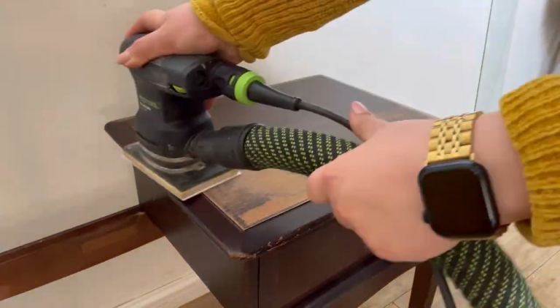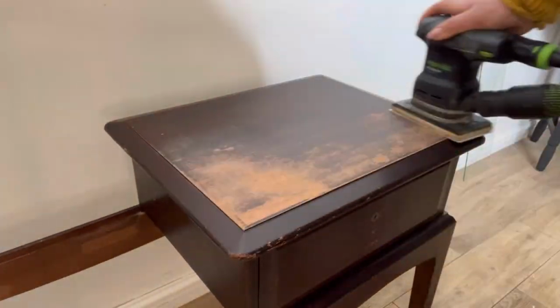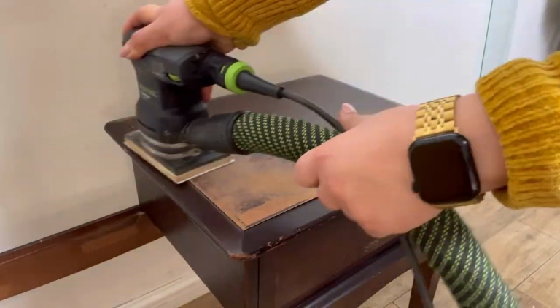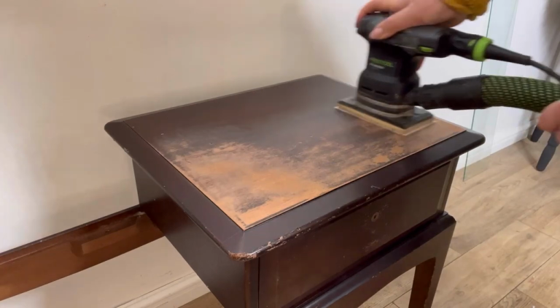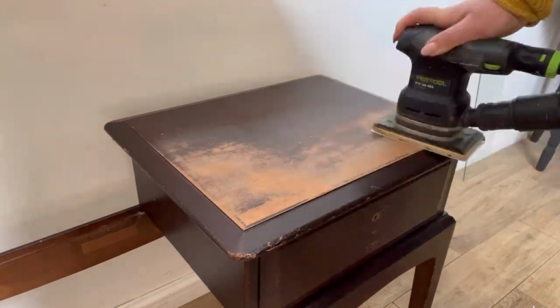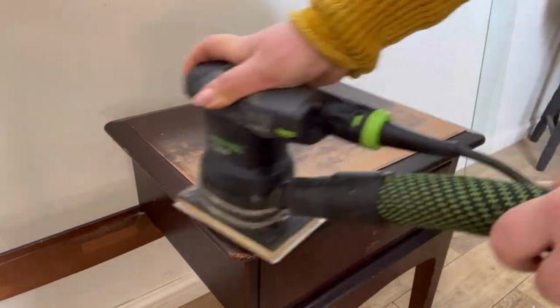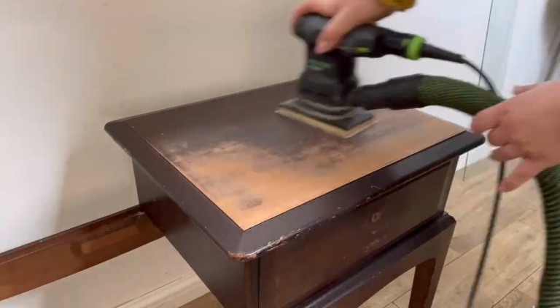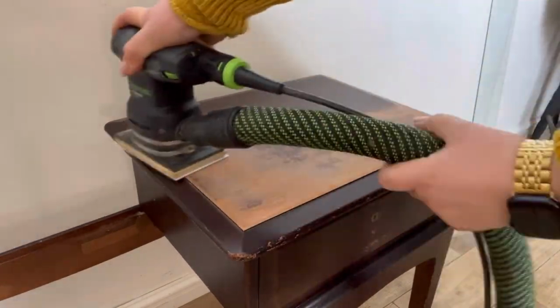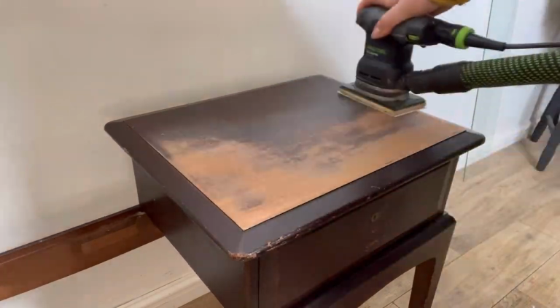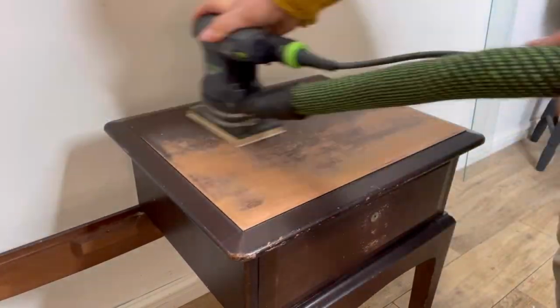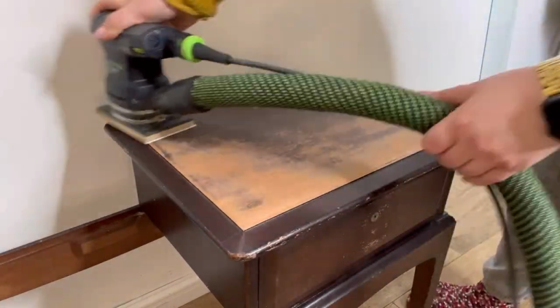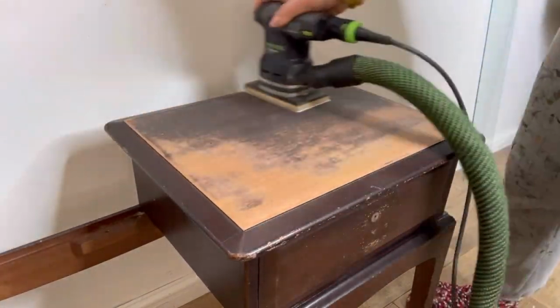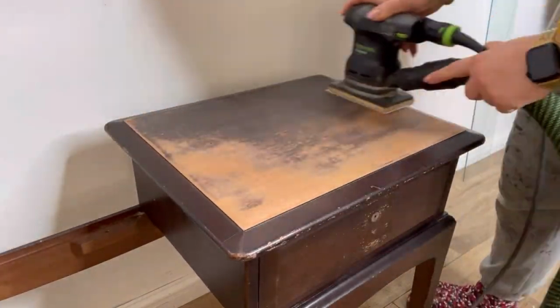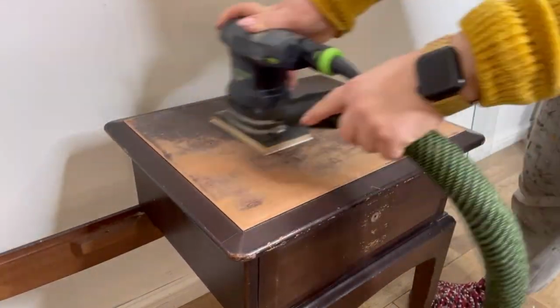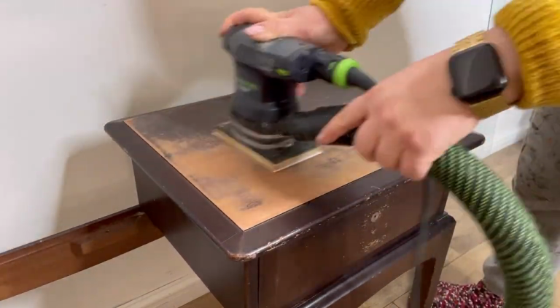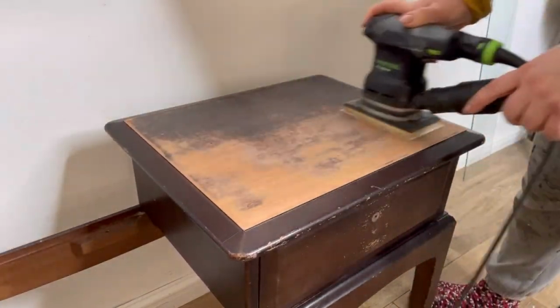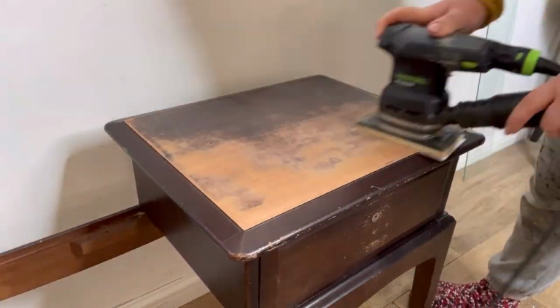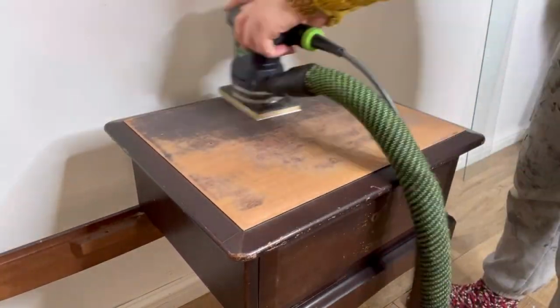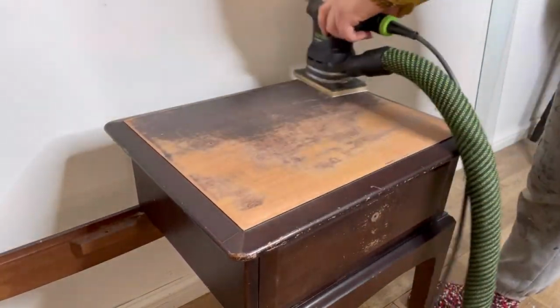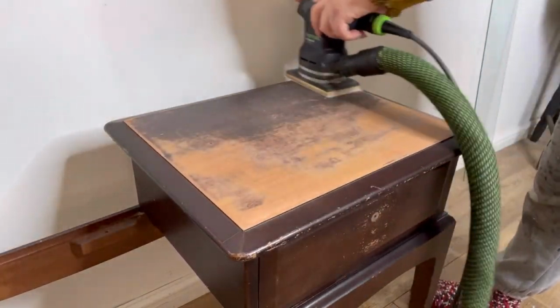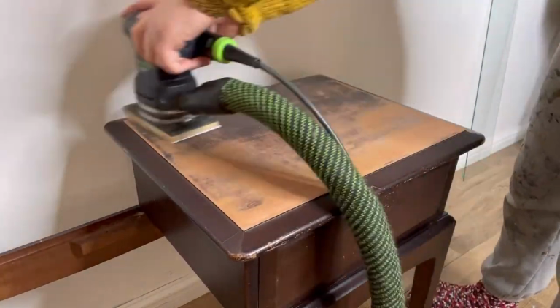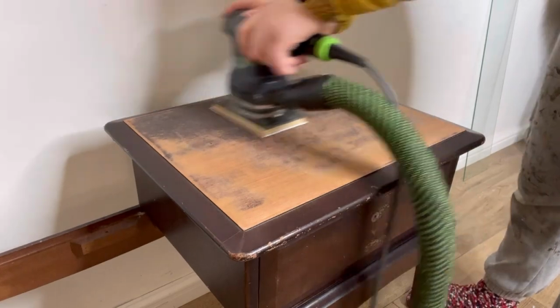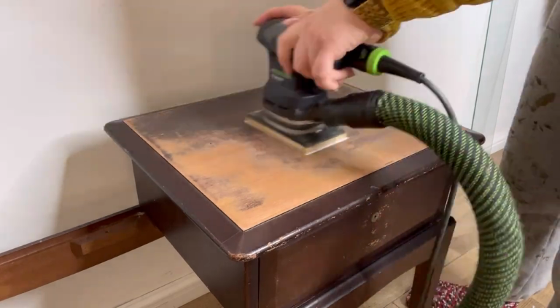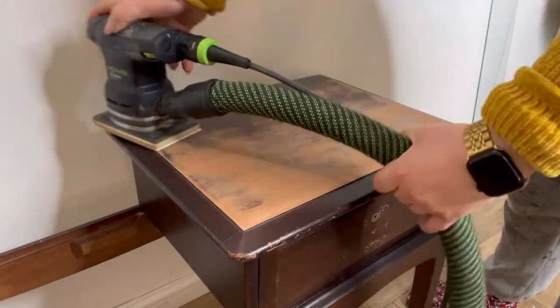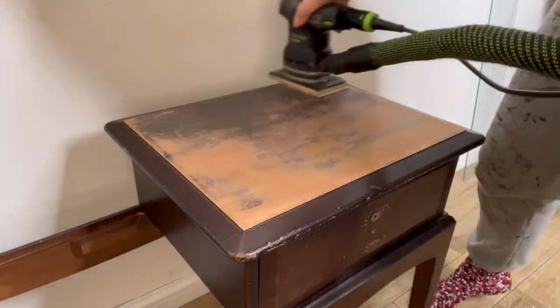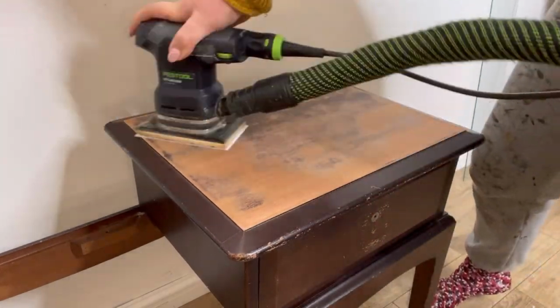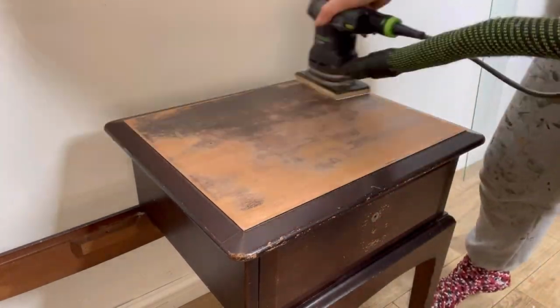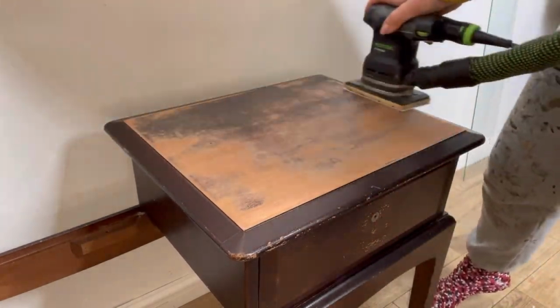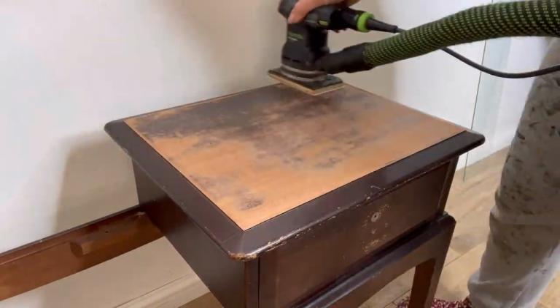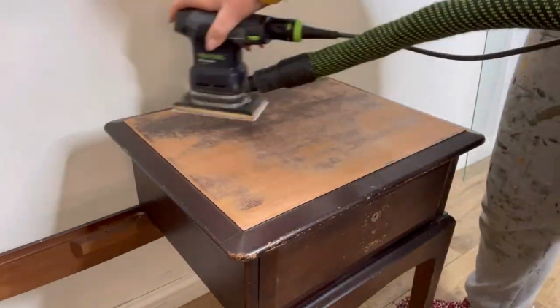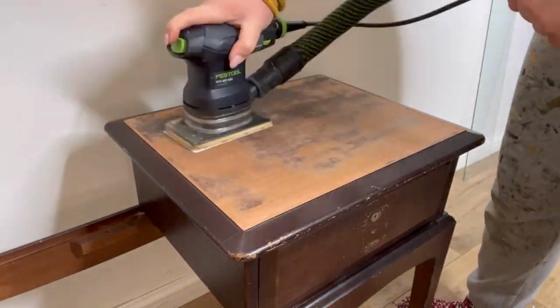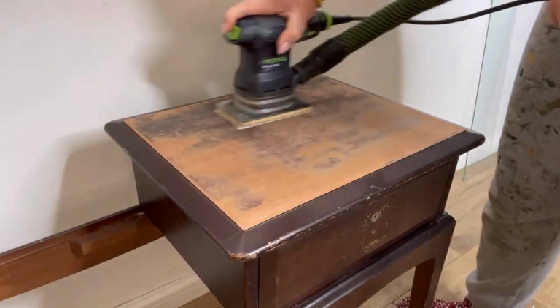Once that's all clean and dry I'm going to use my Festool sander to remove all of that broken and cracked varnish. I'm using 120 grit sandpaper.